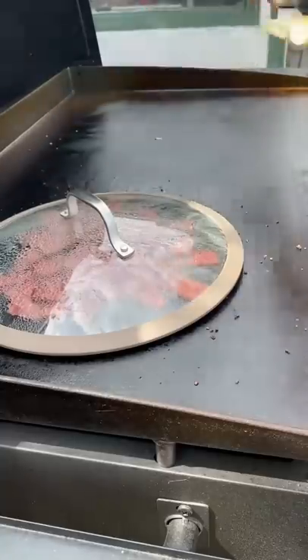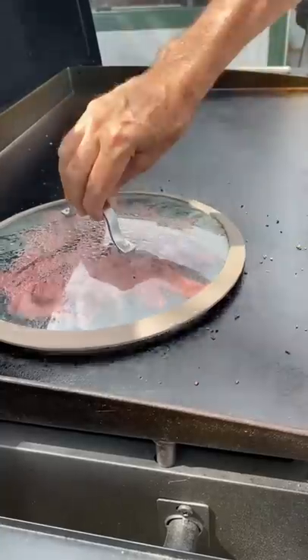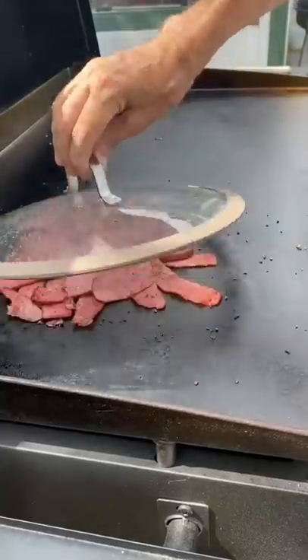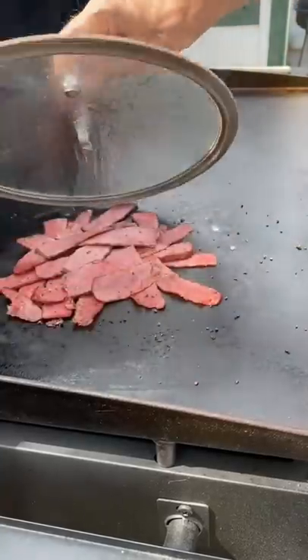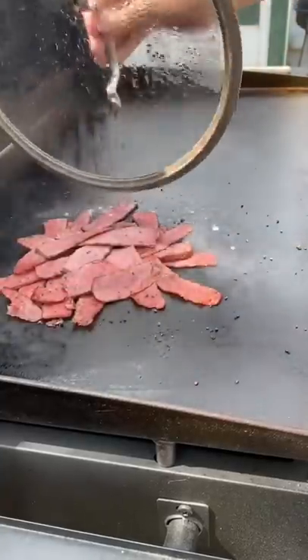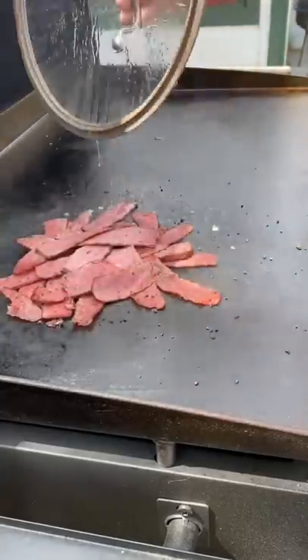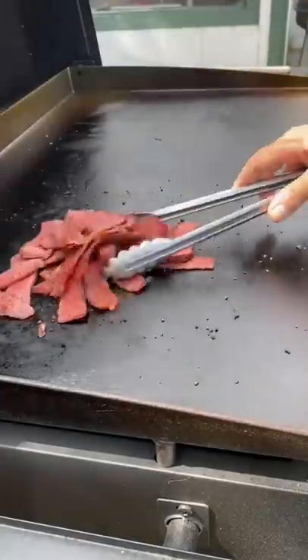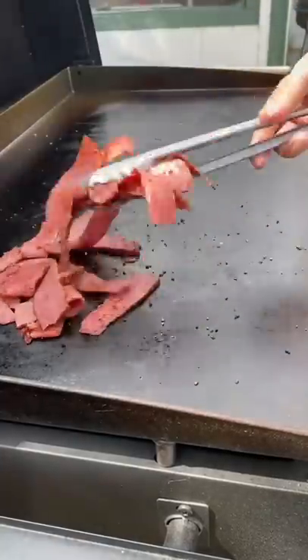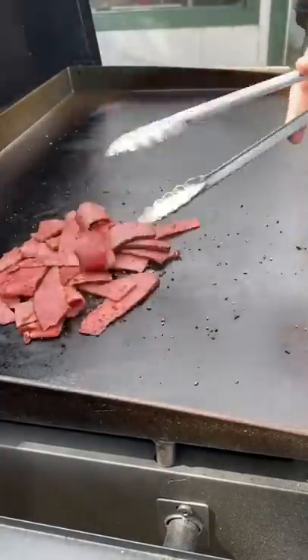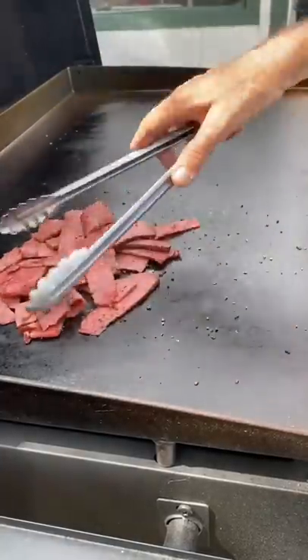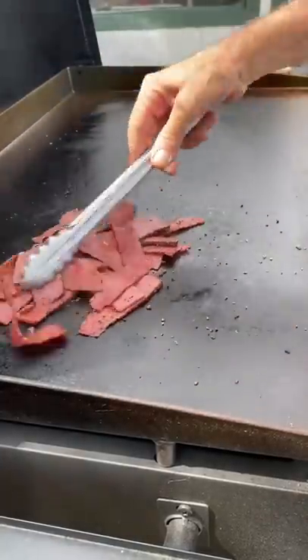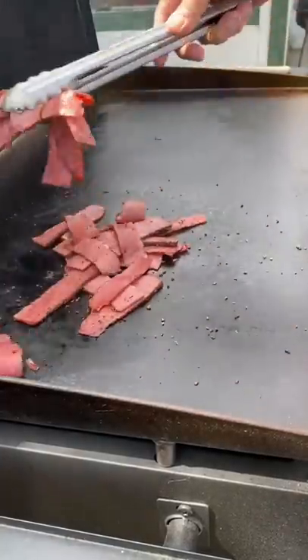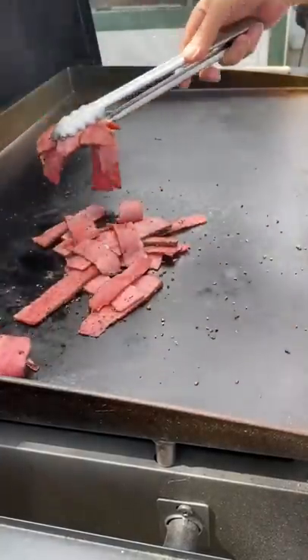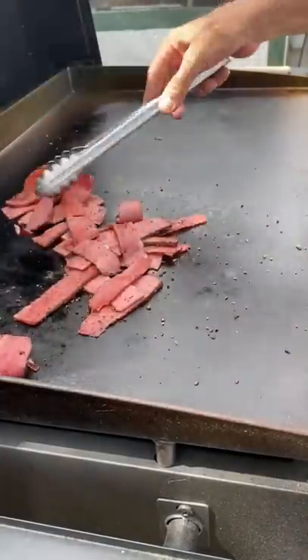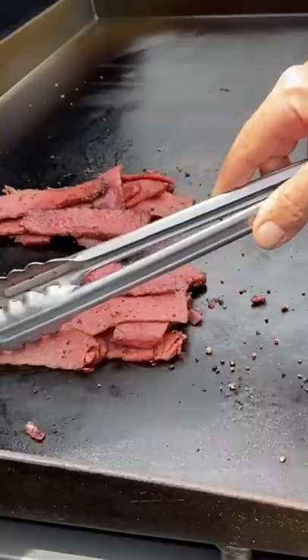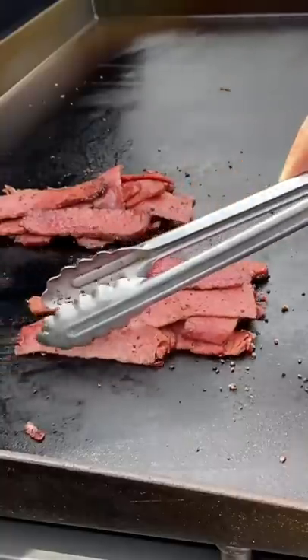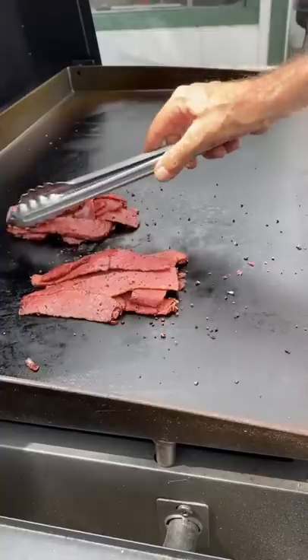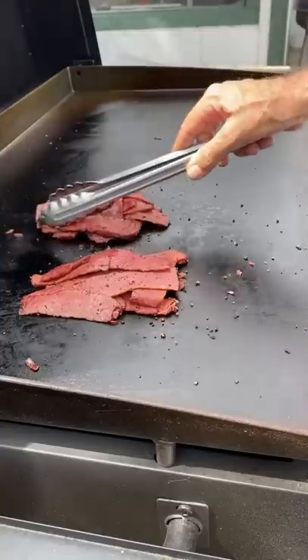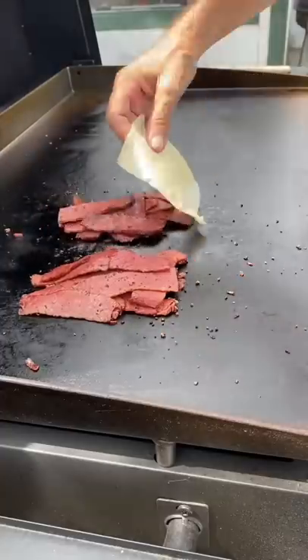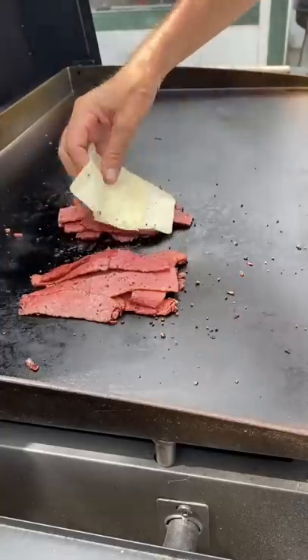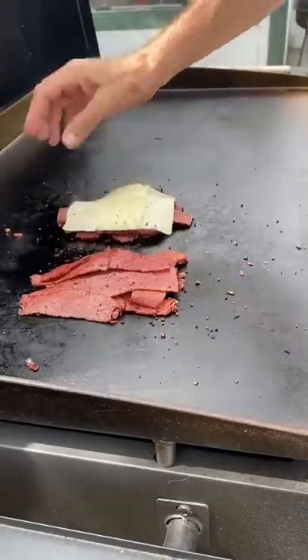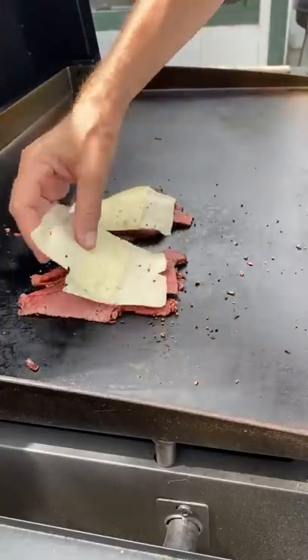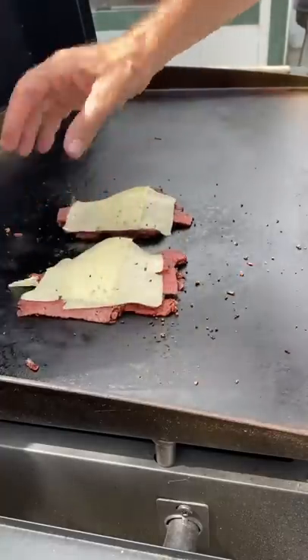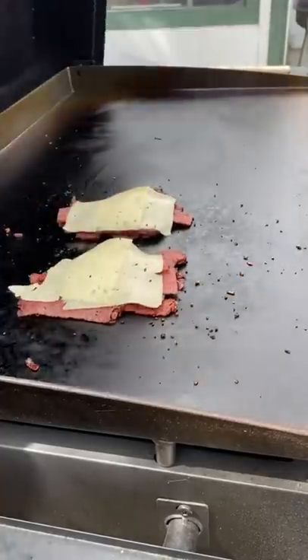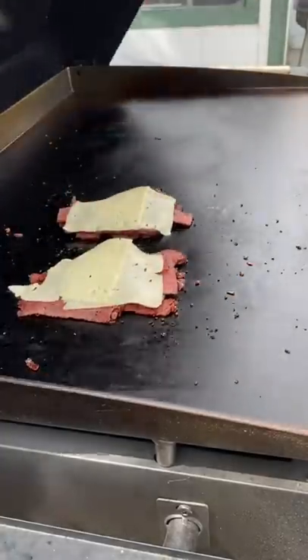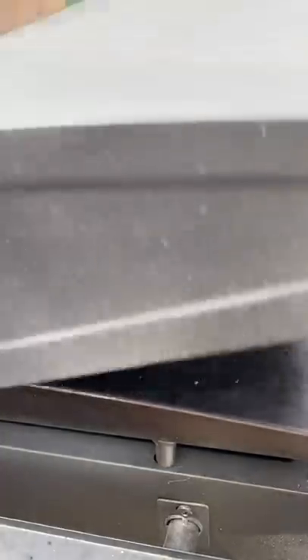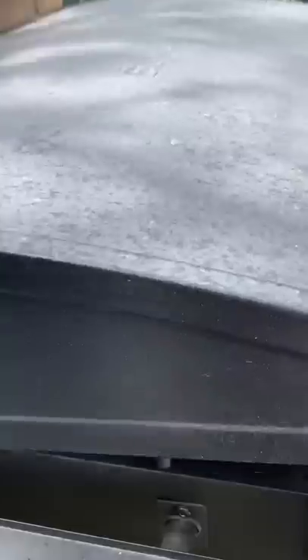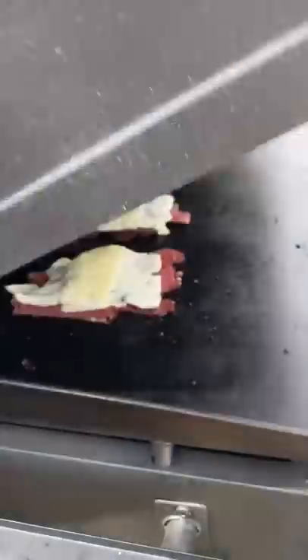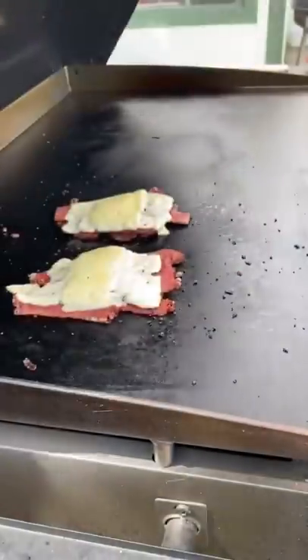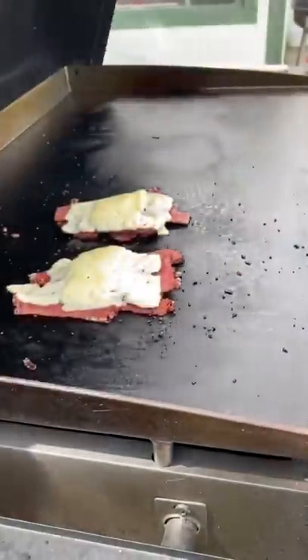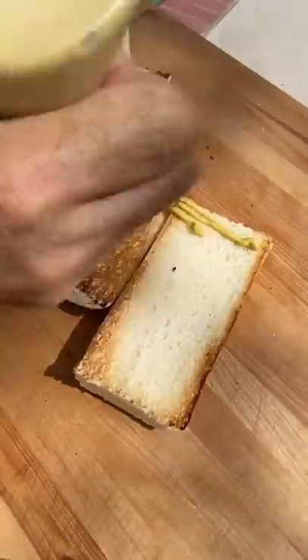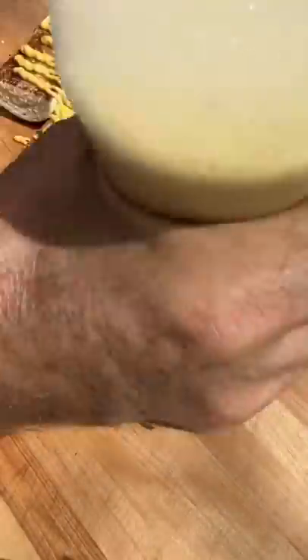We'll pull the lid off. We're going to let that get kind of crispy, separate it into a couple of piles, and I'm going to add some Swiss cheese. We're just going to let that melt for a second. We're ready to build.